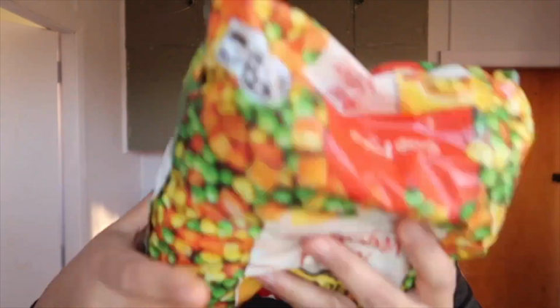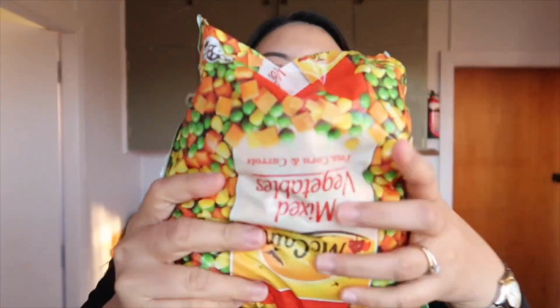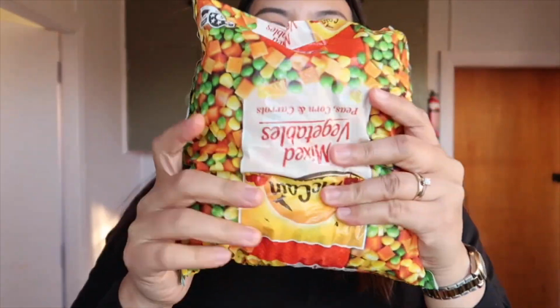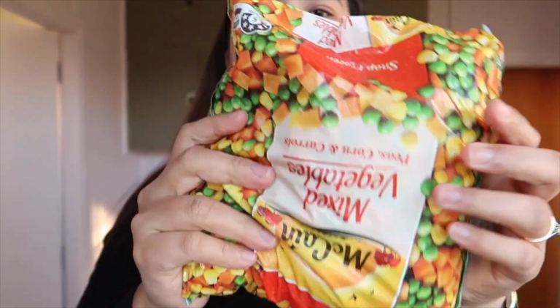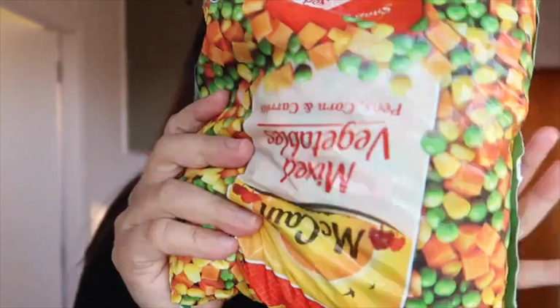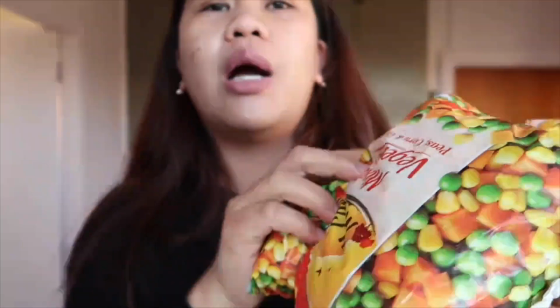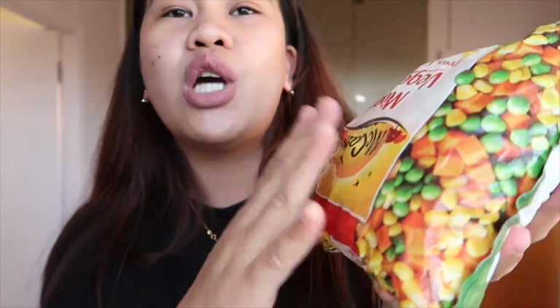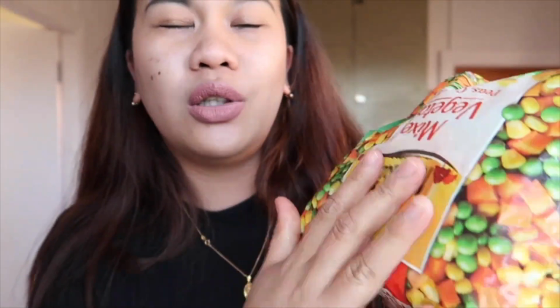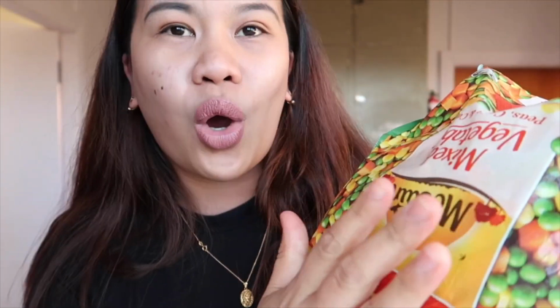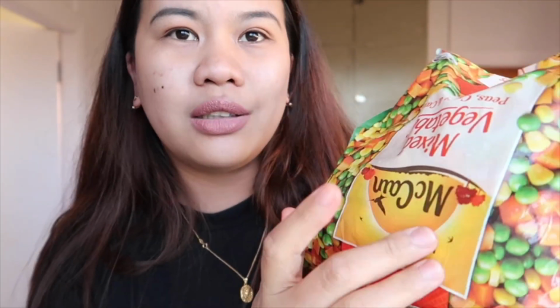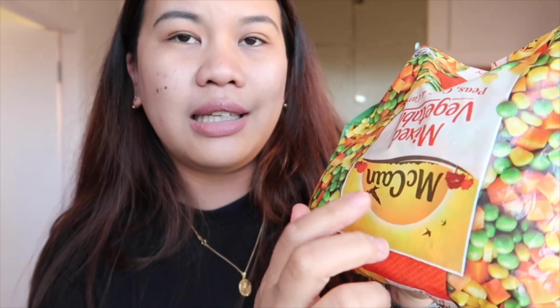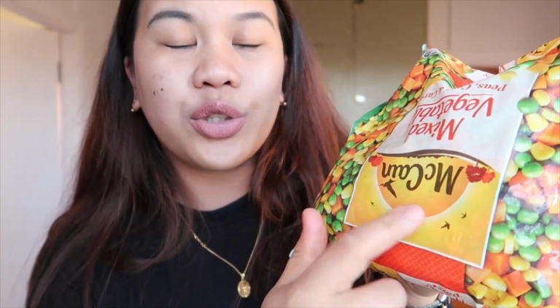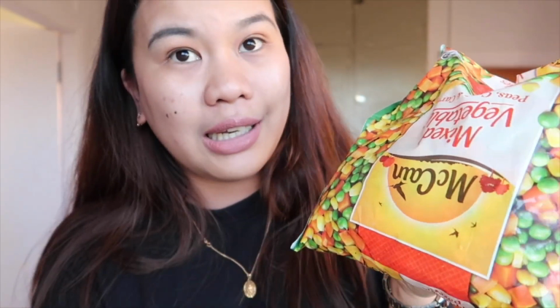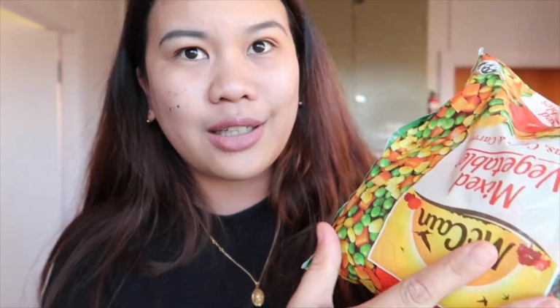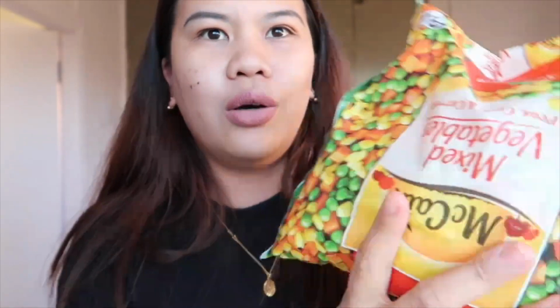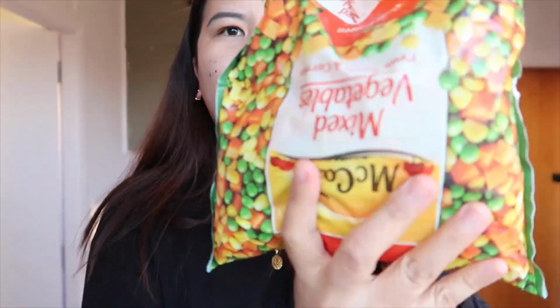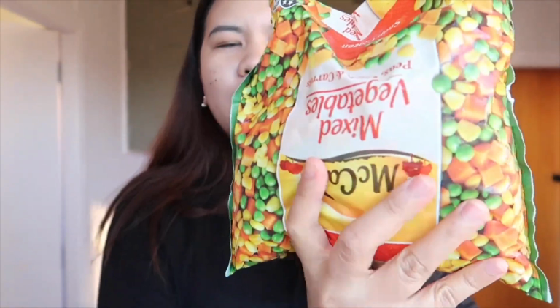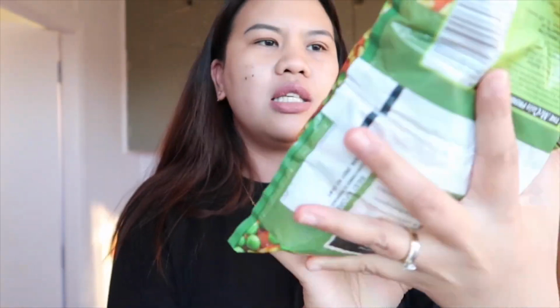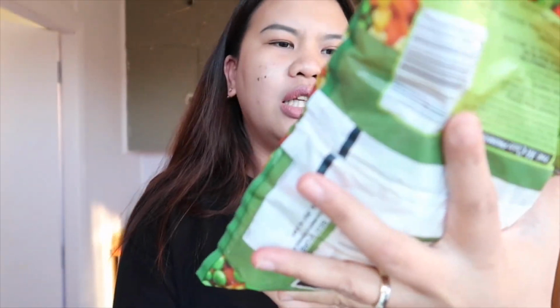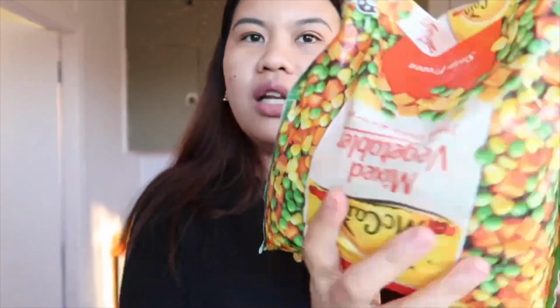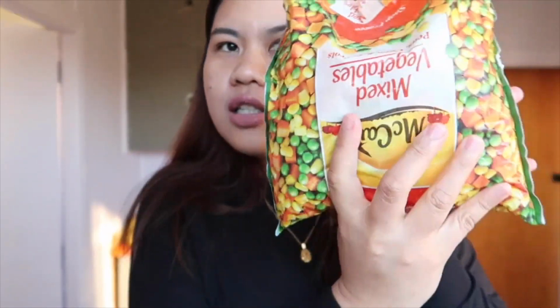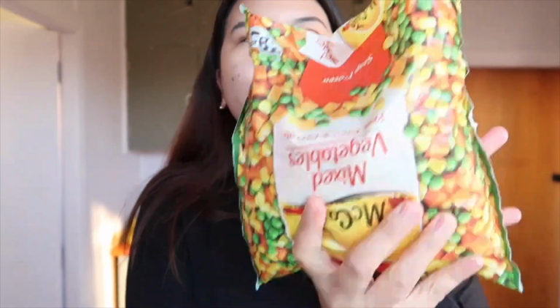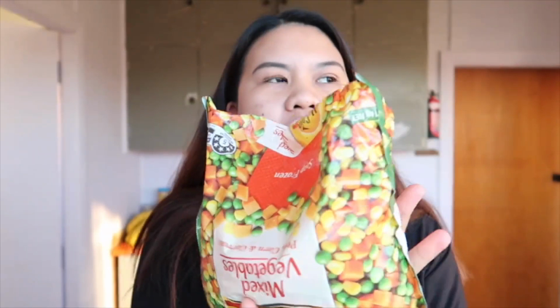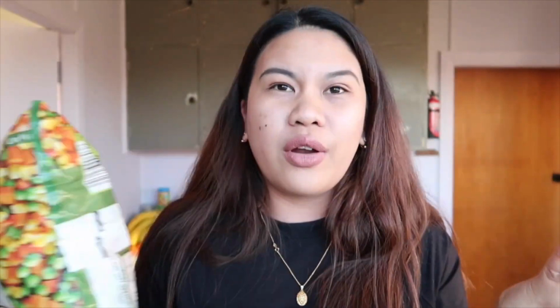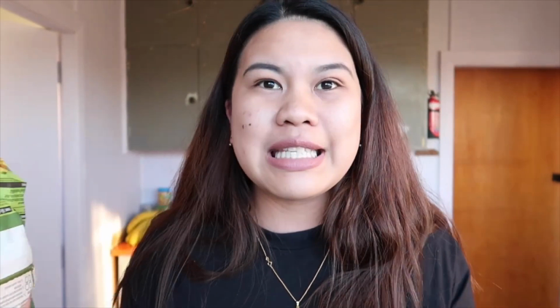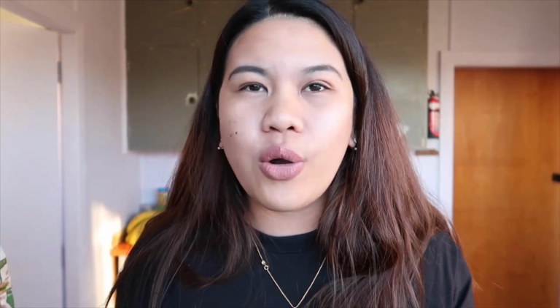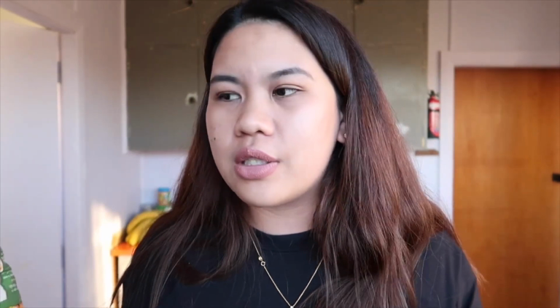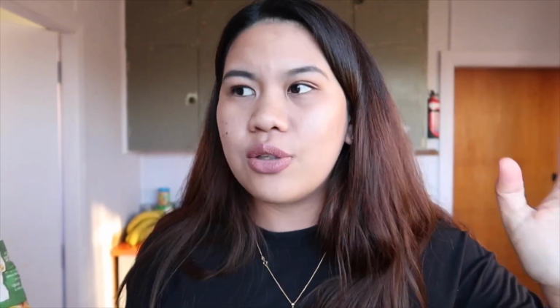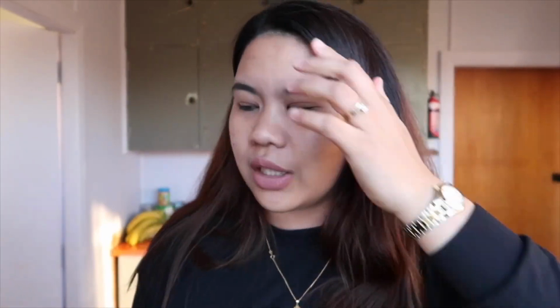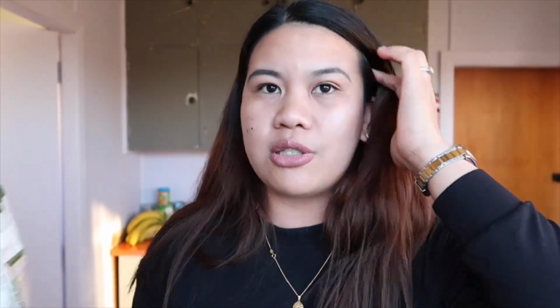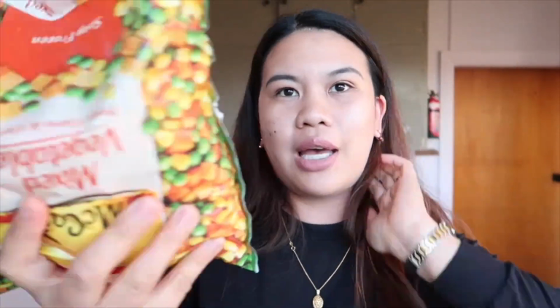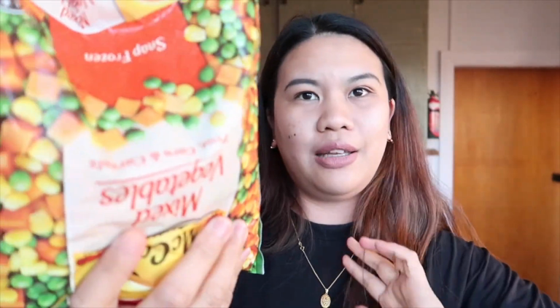Ito, mixed veggies. Gamit siya pag nagluluto ako ng giniling sa Tagalog. This is only $2, so this is around 60 to 70 pesos sa atin.